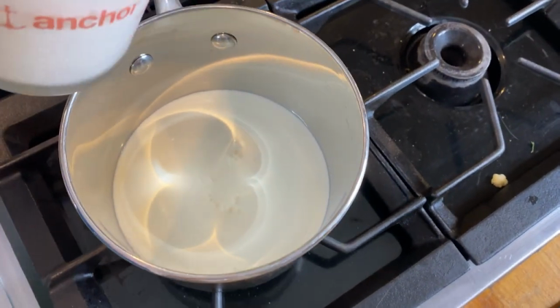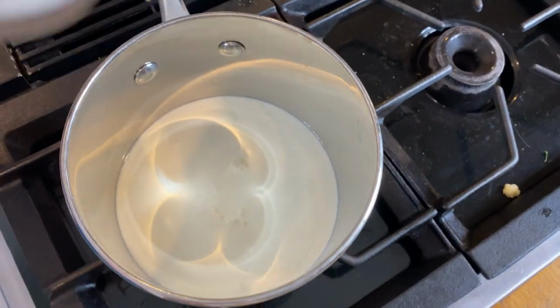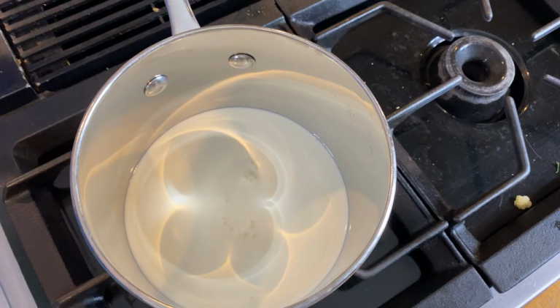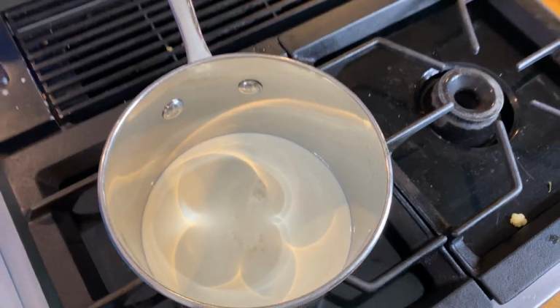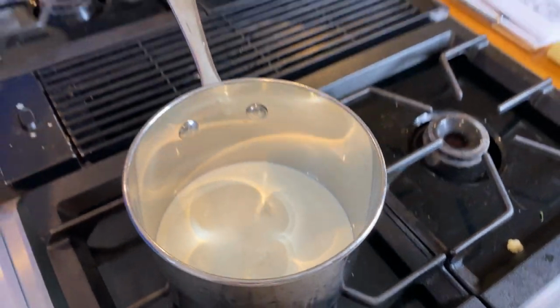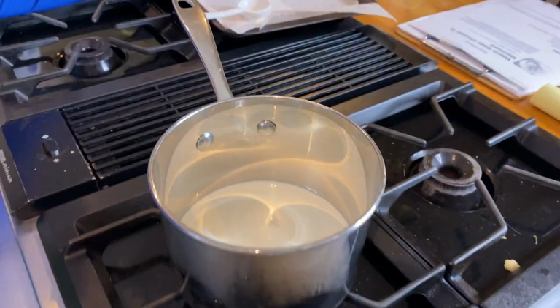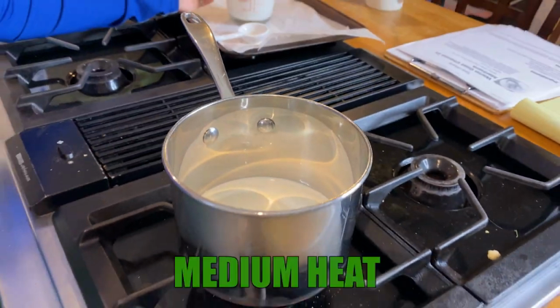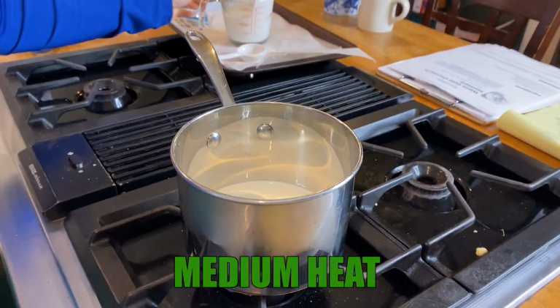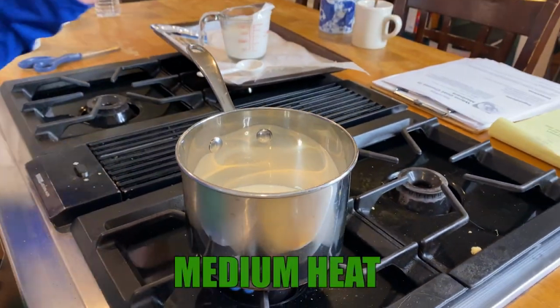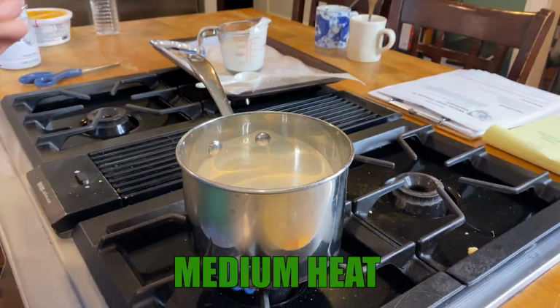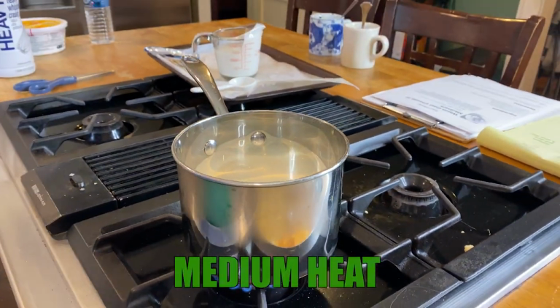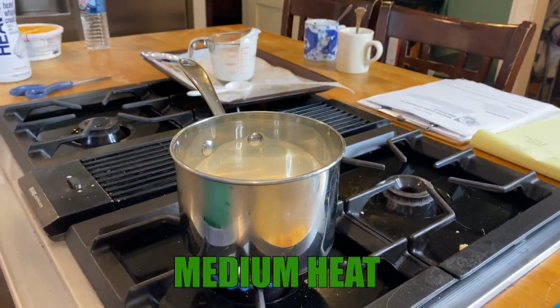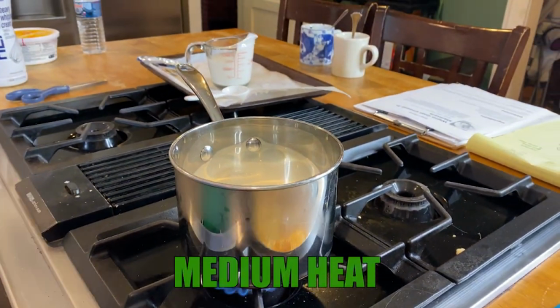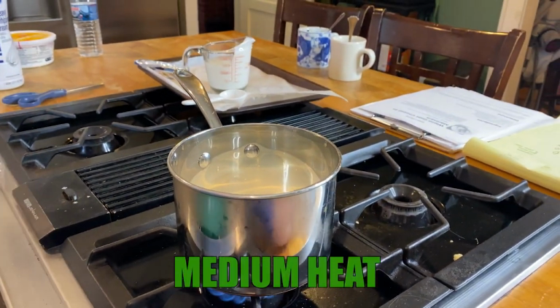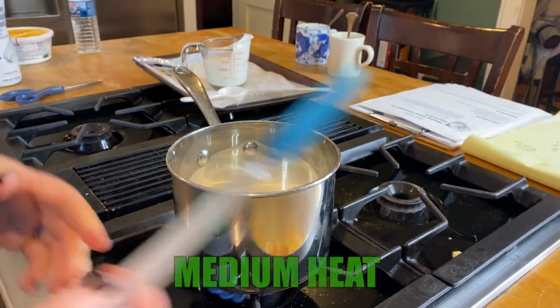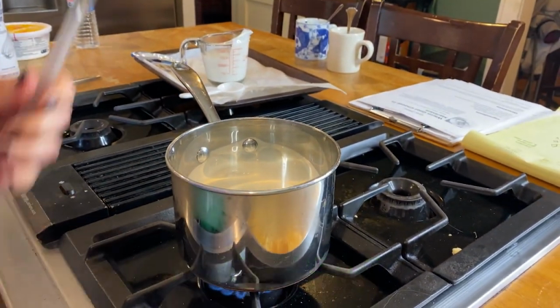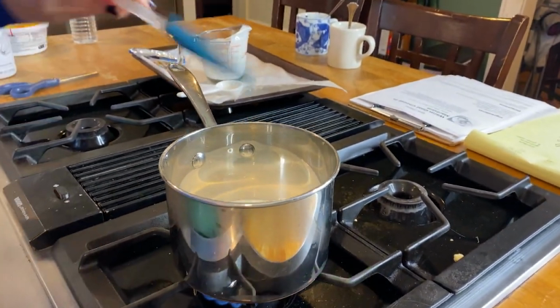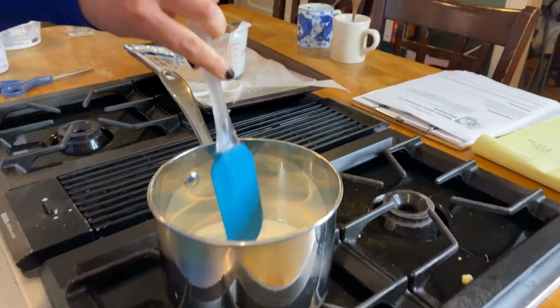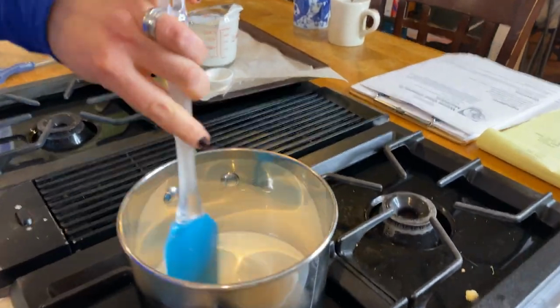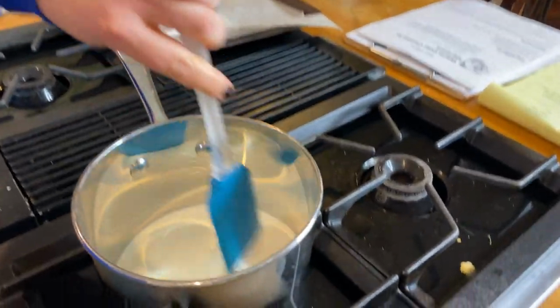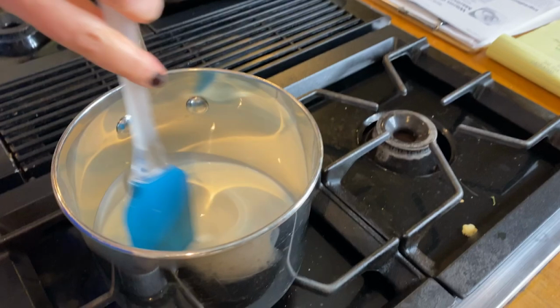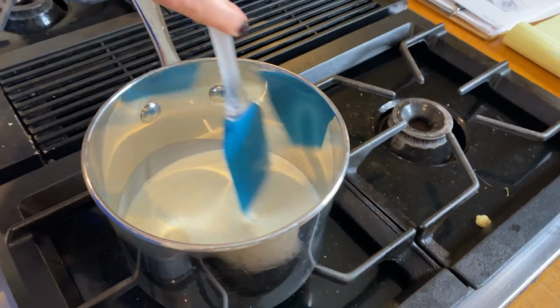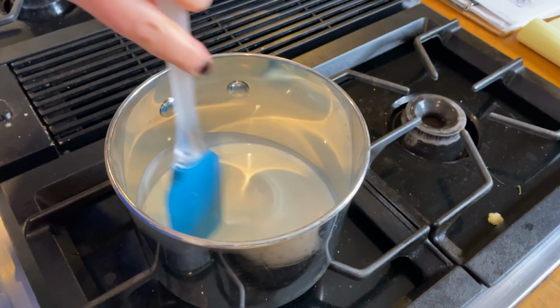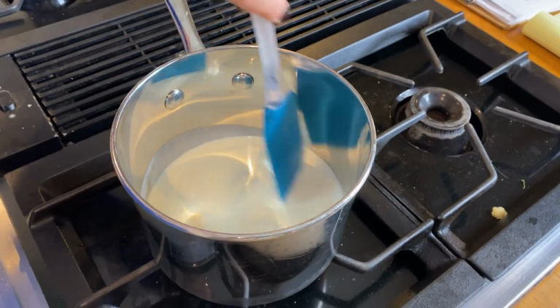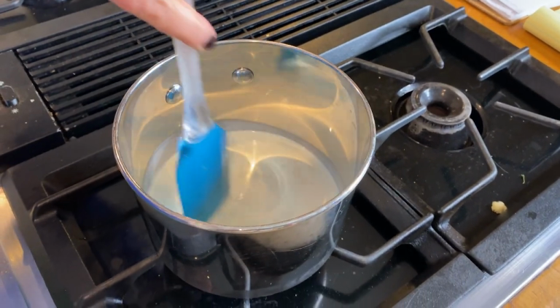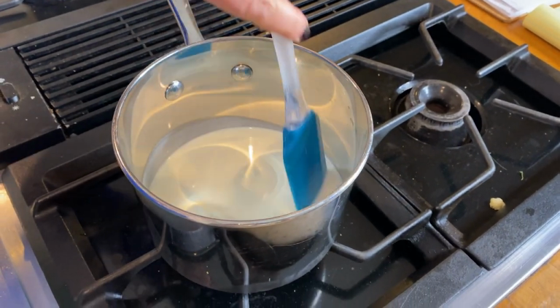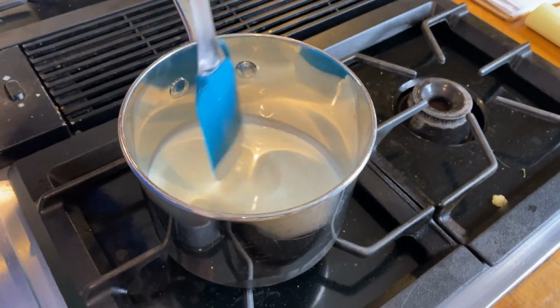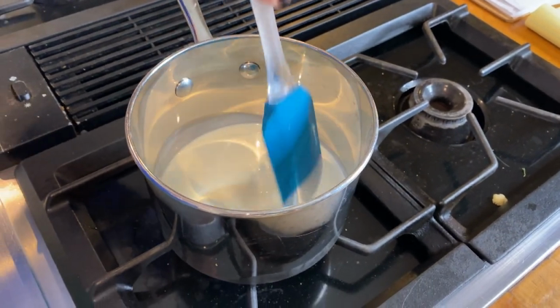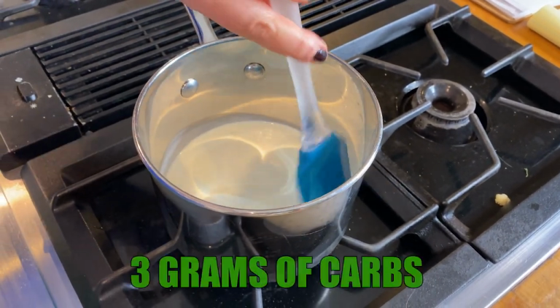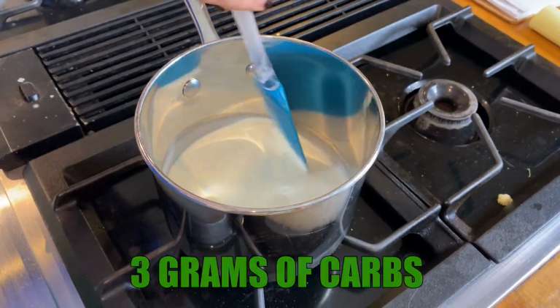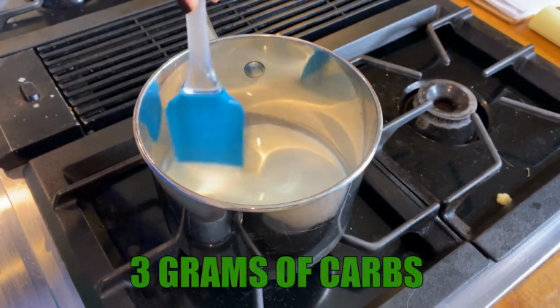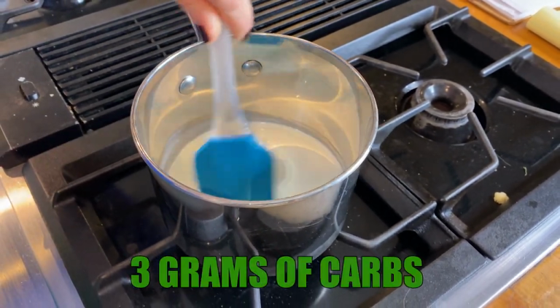I only have this pan on medium heat — it is a very small pan. And remember, heavy whipping cream: a half a cup of it is only three grams of carbs.